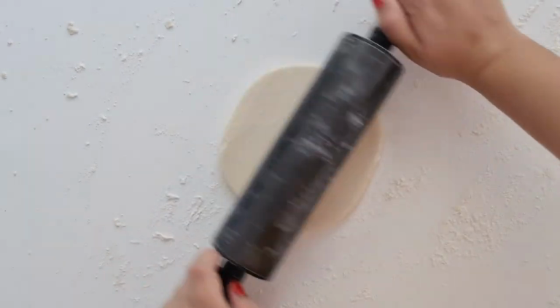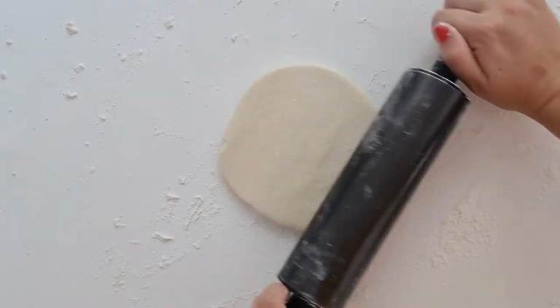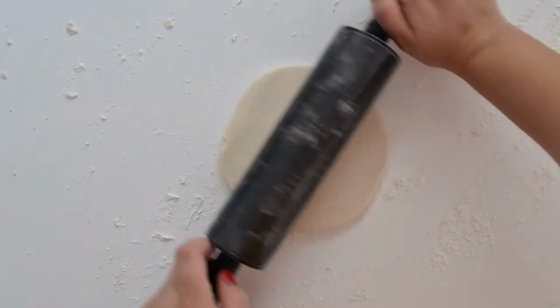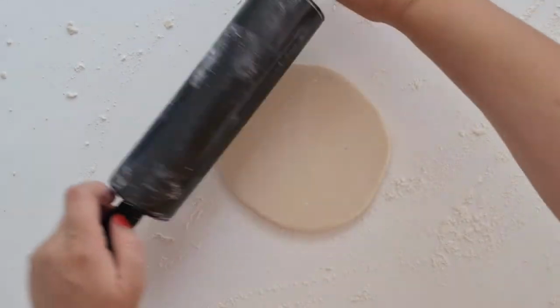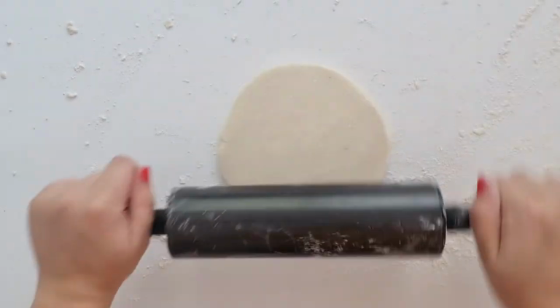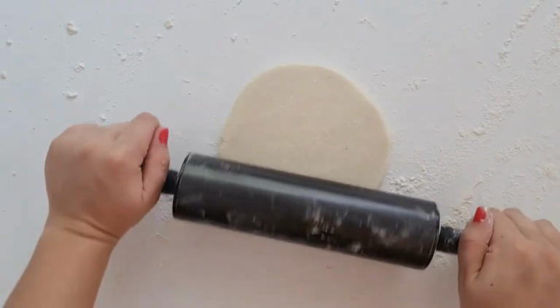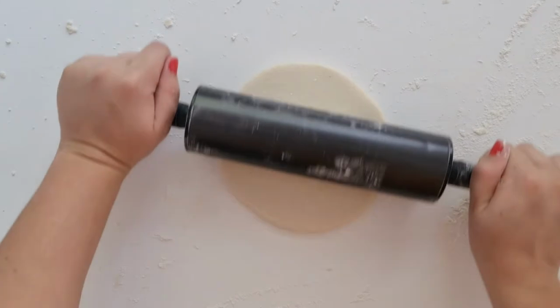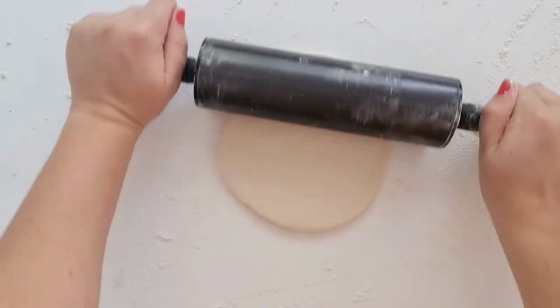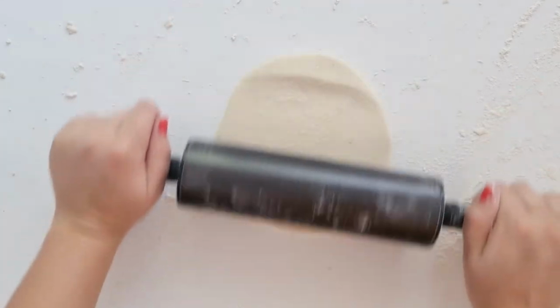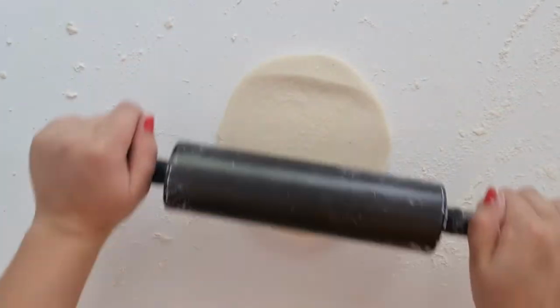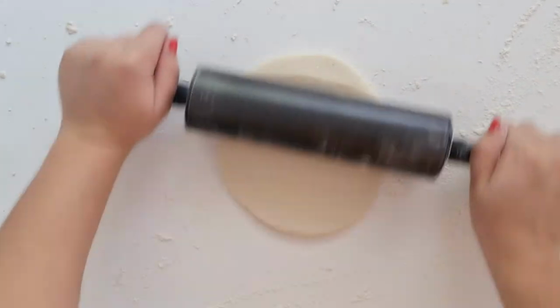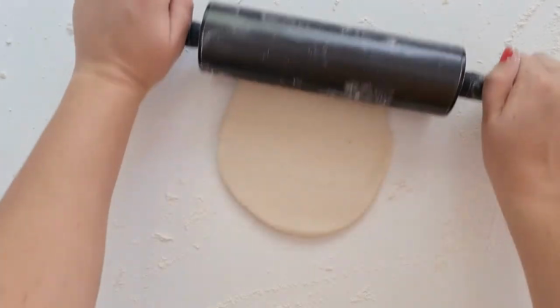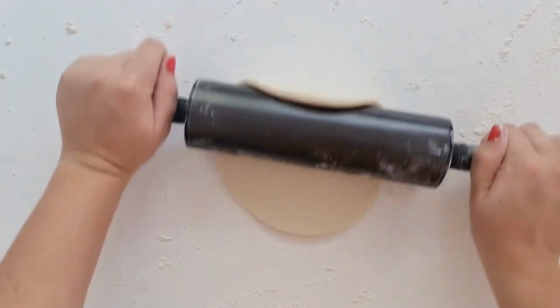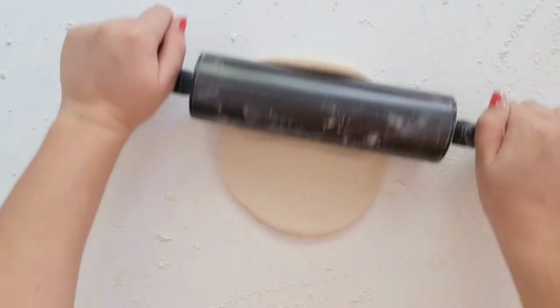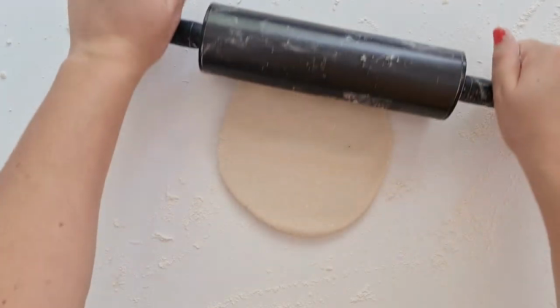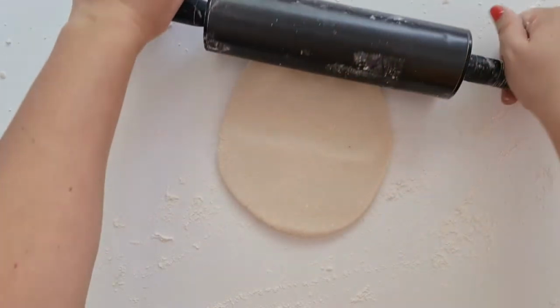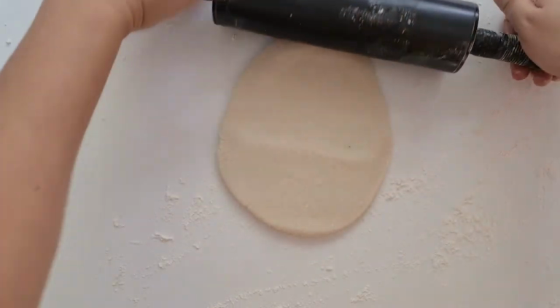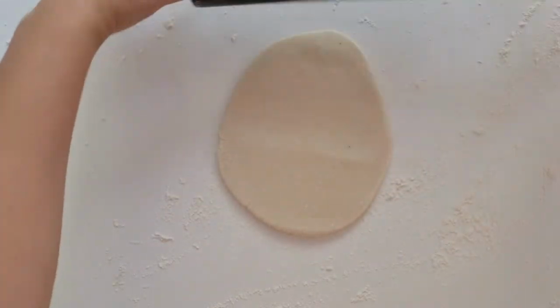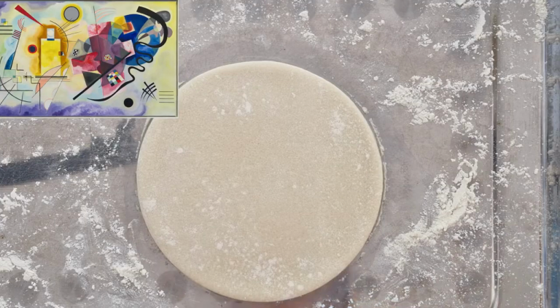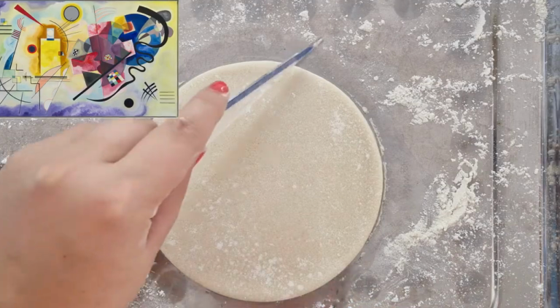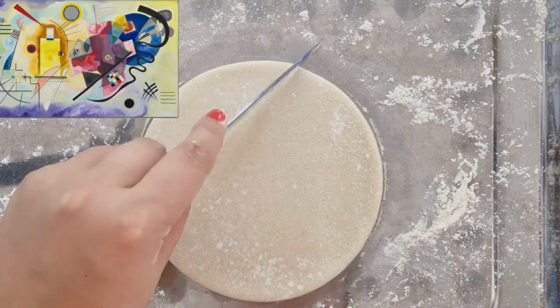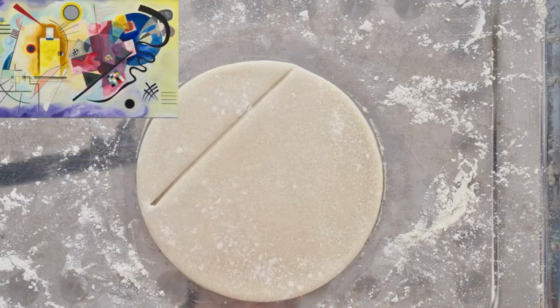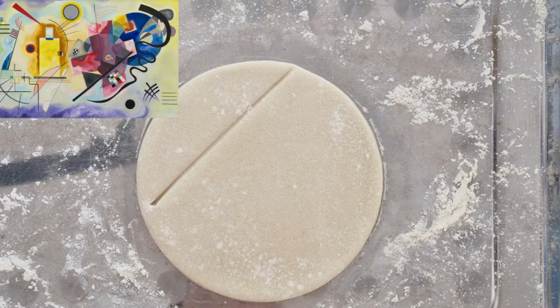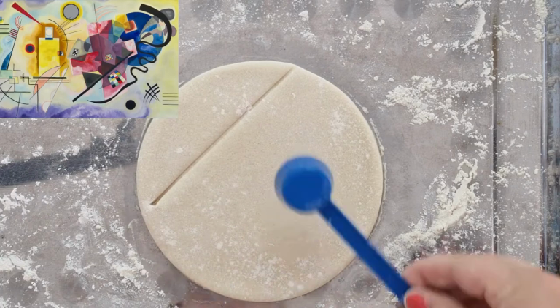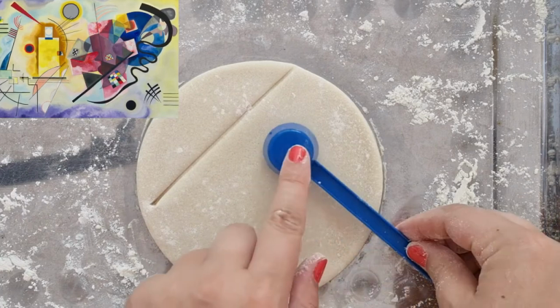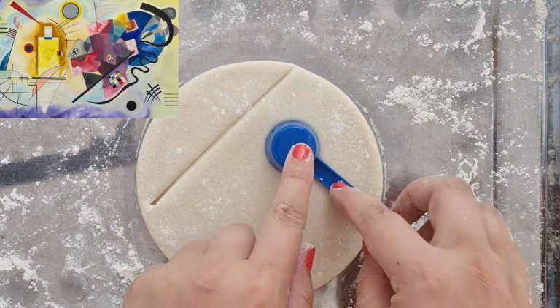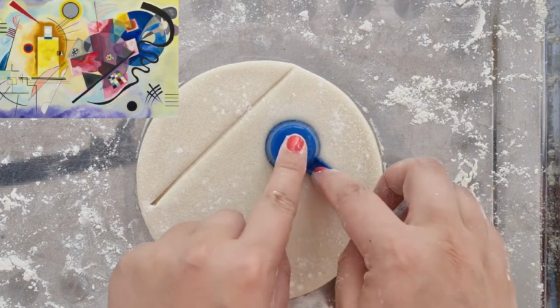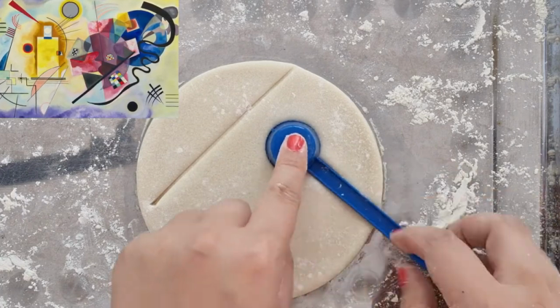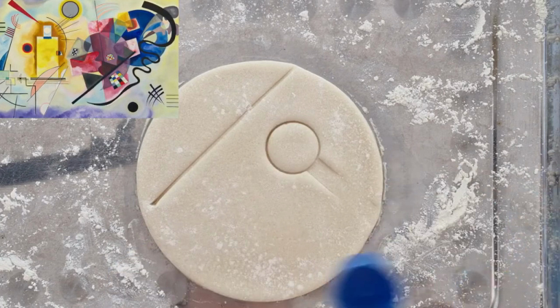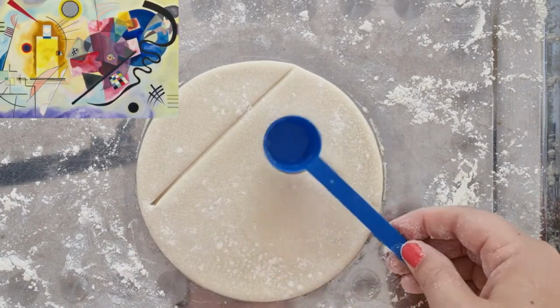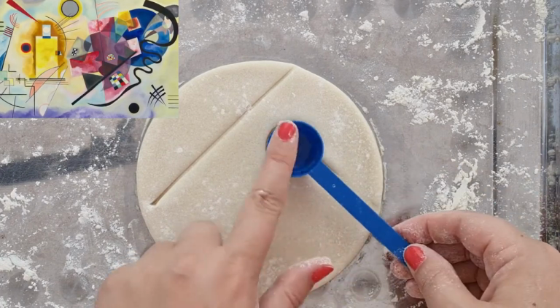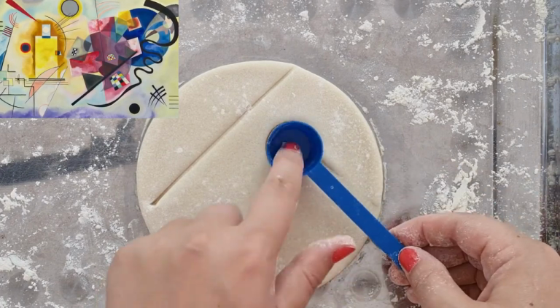Please note the scraps of dough can be made into extra bonus creations later on if you have the time. When happy with the thickness of your dough, pick it up and transport it onto a separate tray.